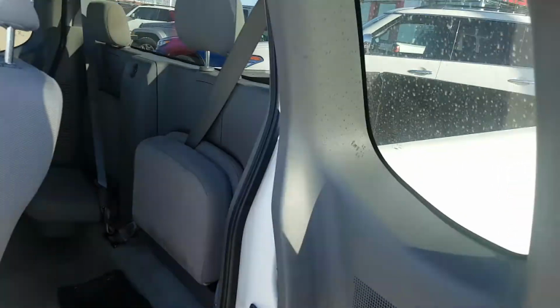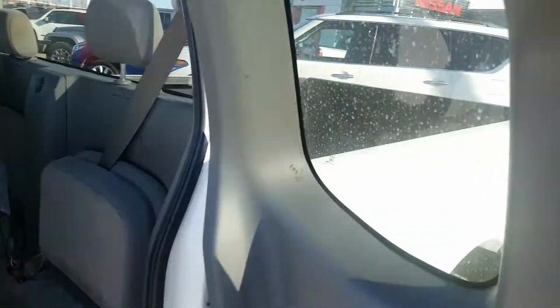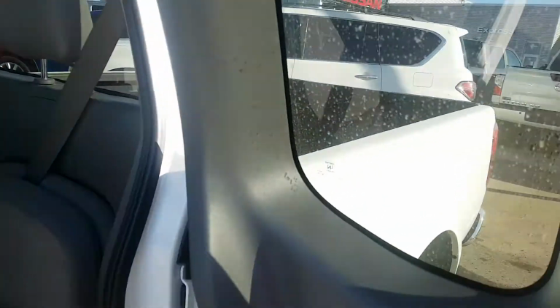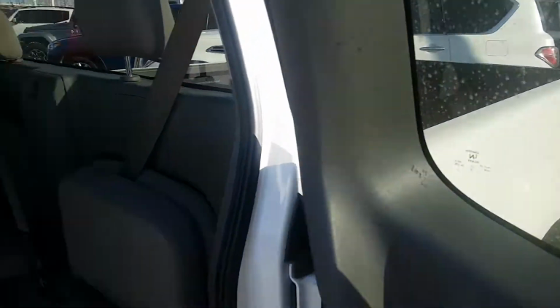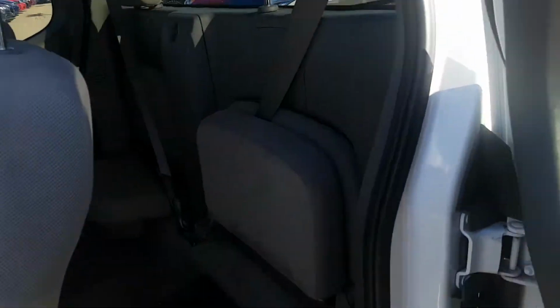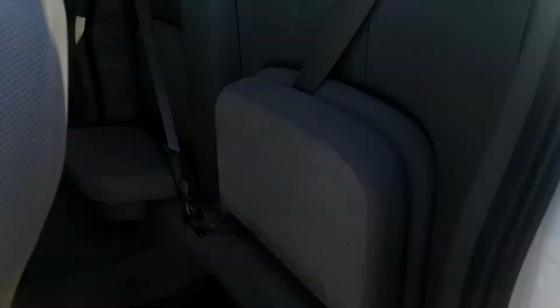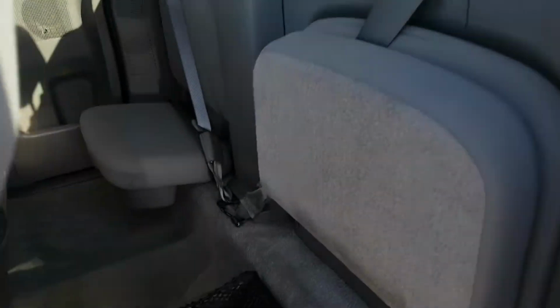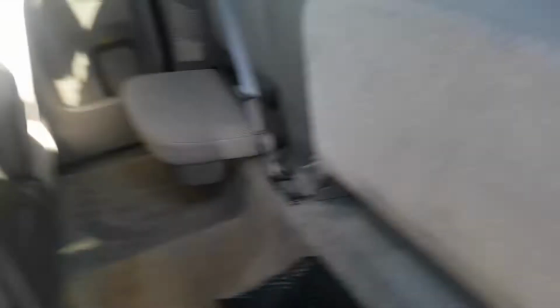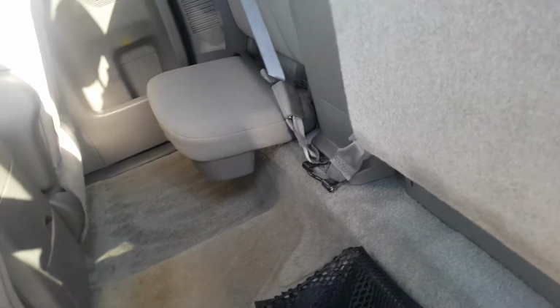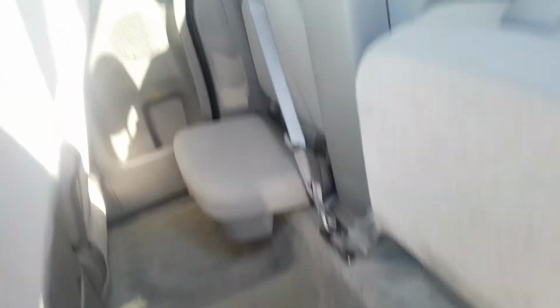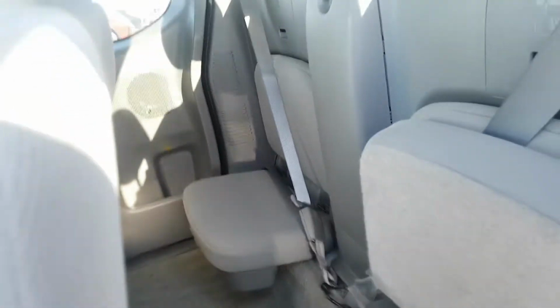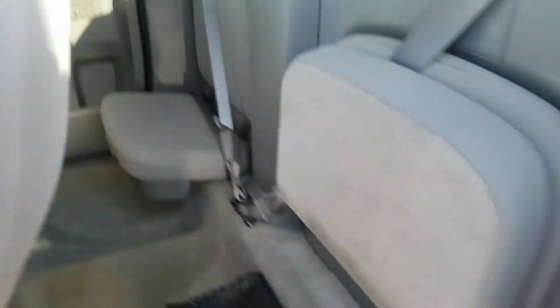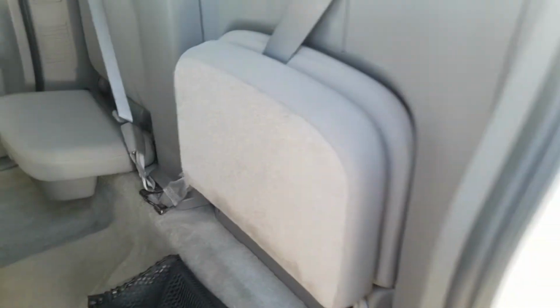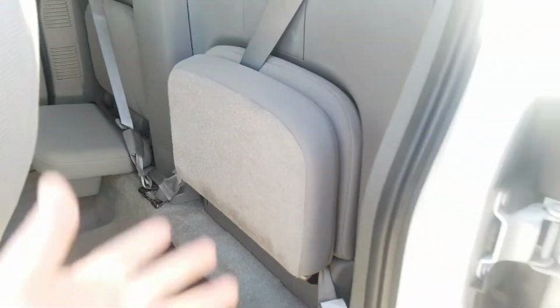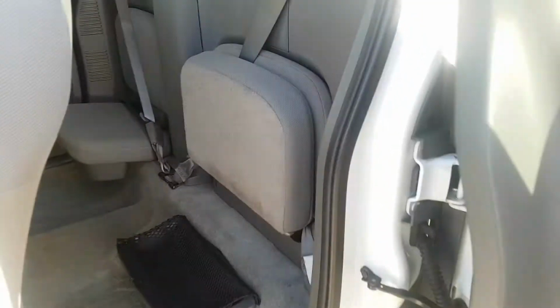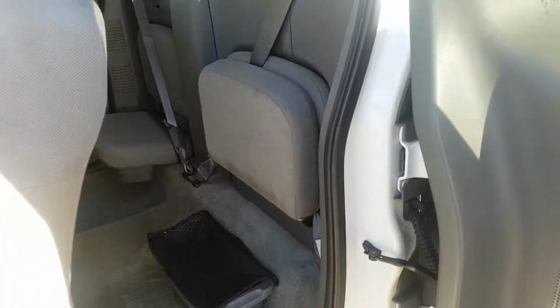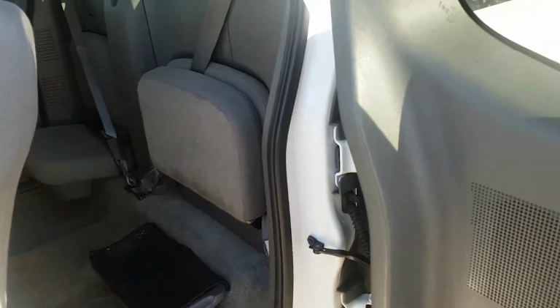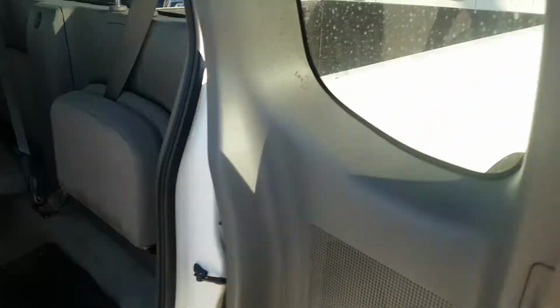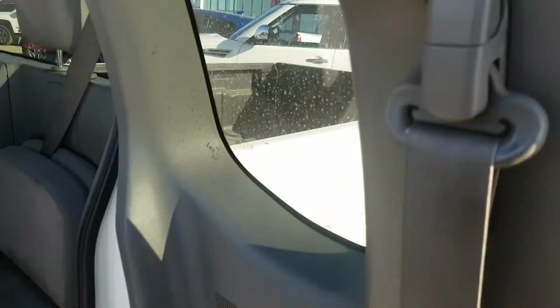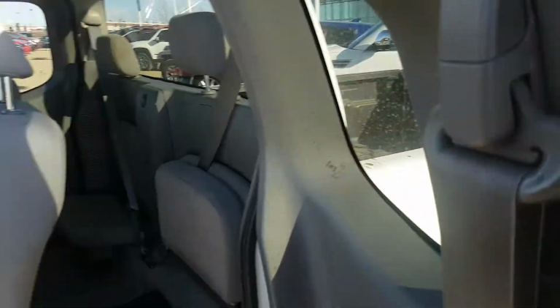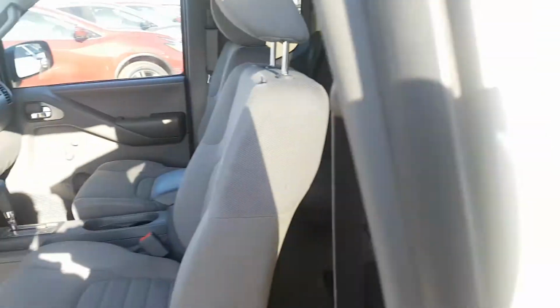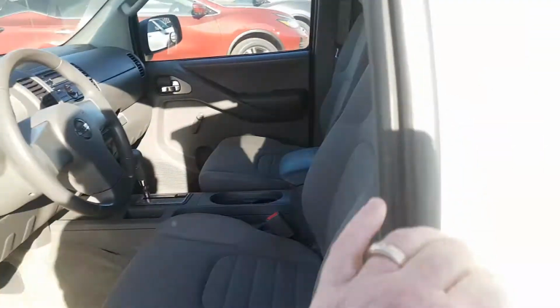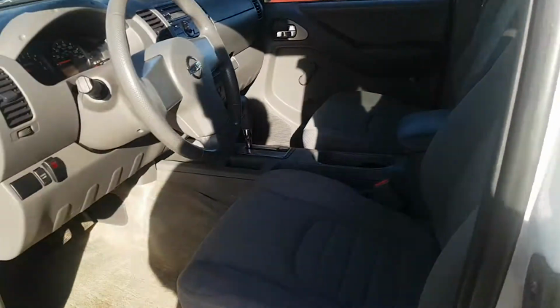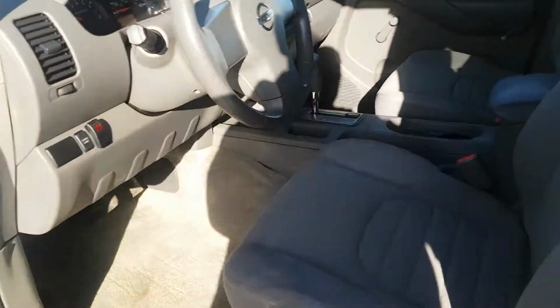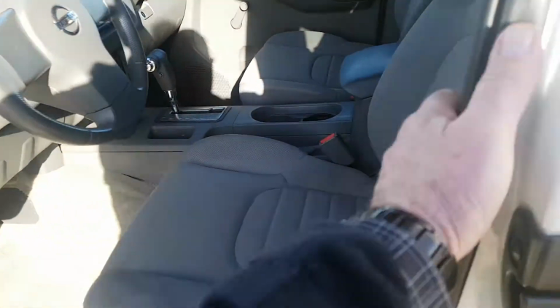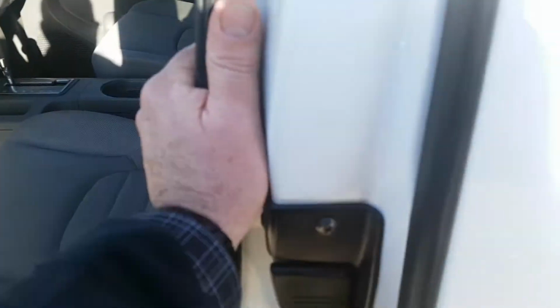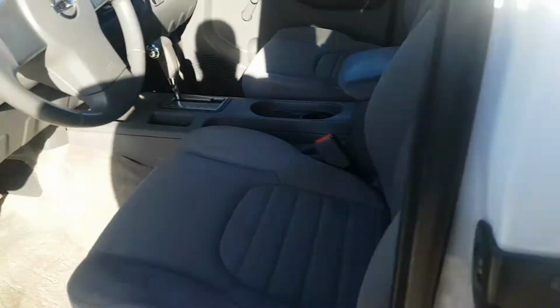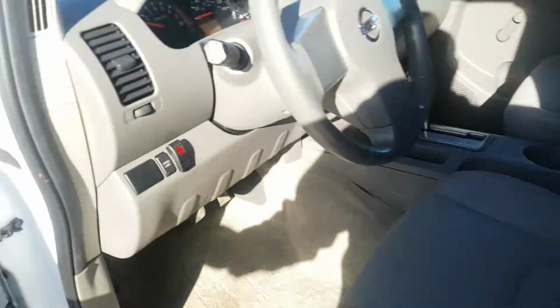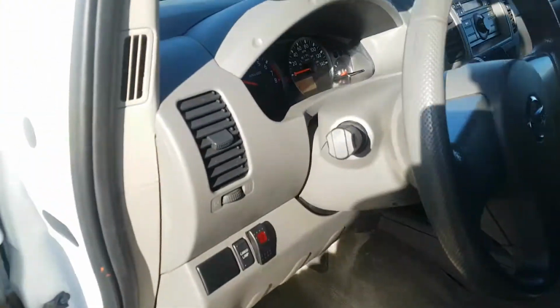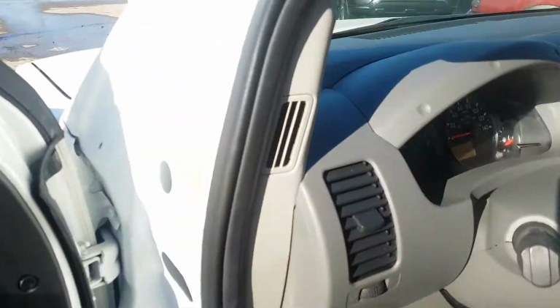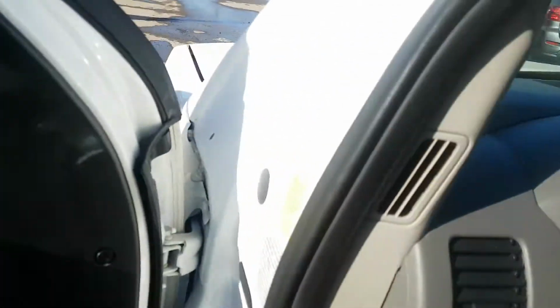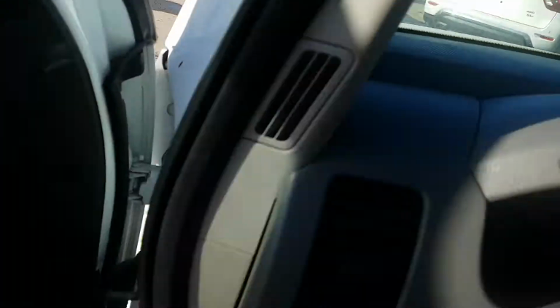It's a king cab, so you've got lots of room in the back for storage, or you can actually have people sitting here if you wish. You've had them before, I think.